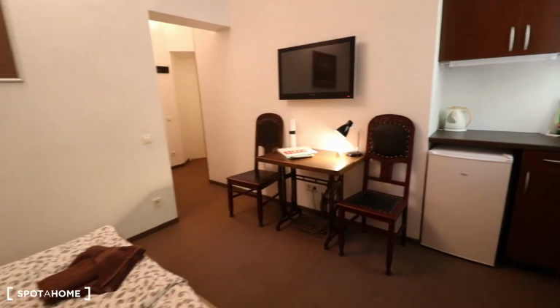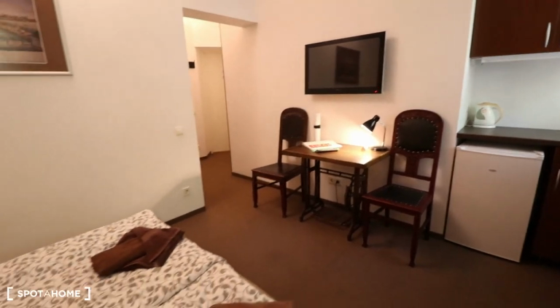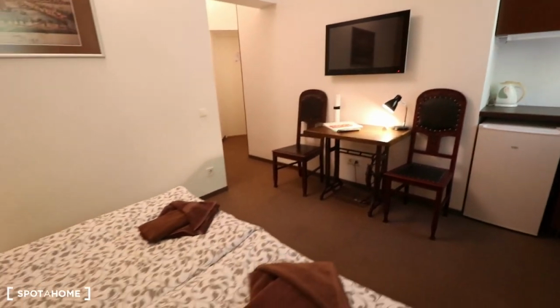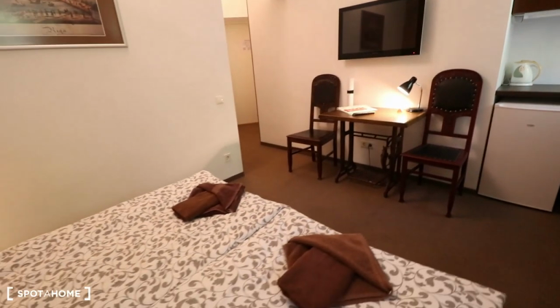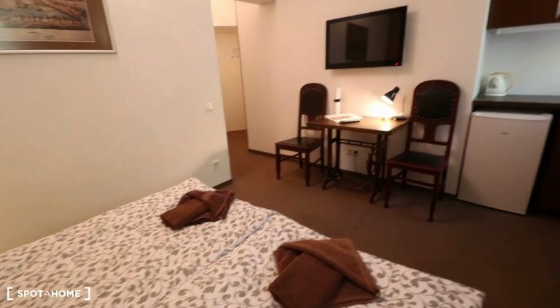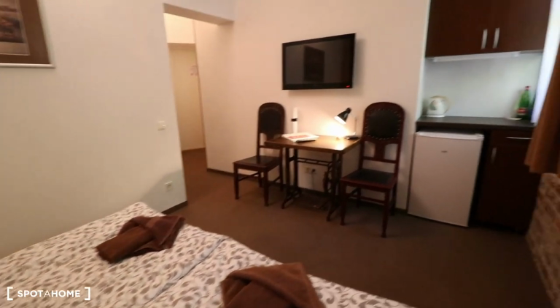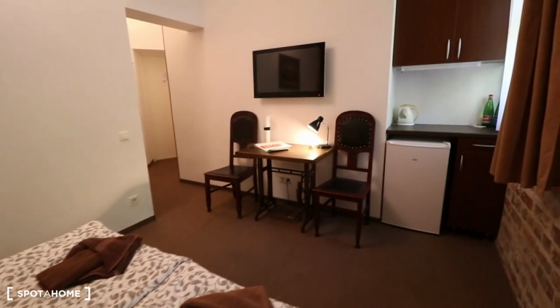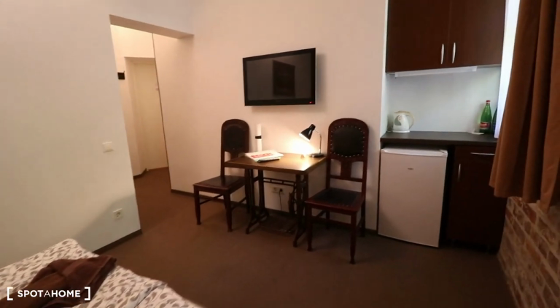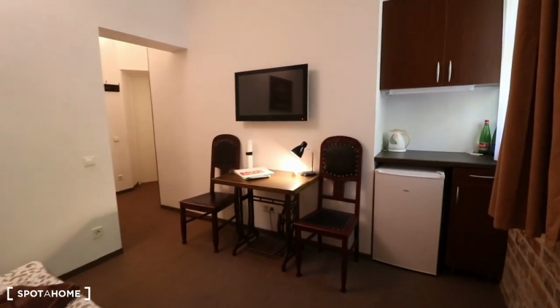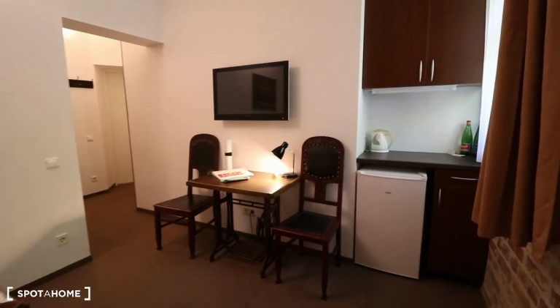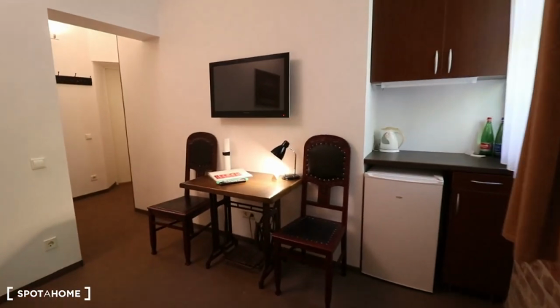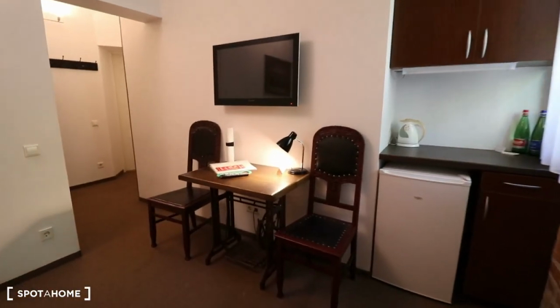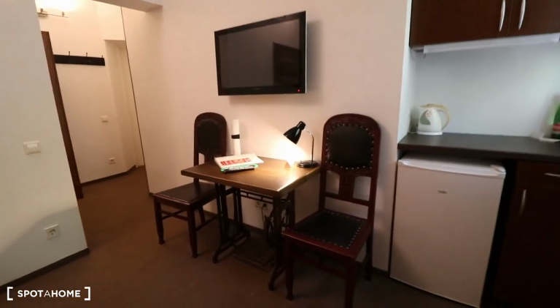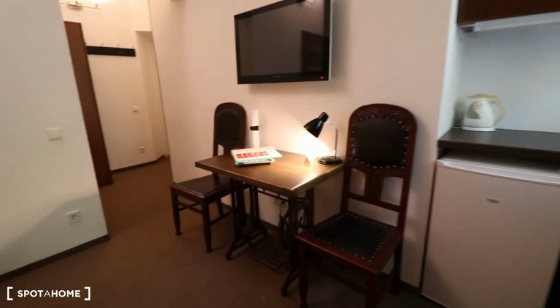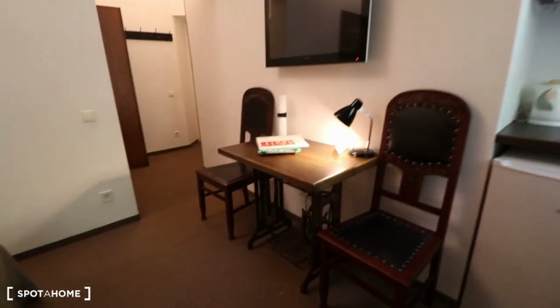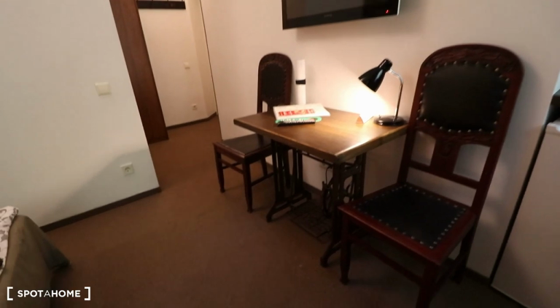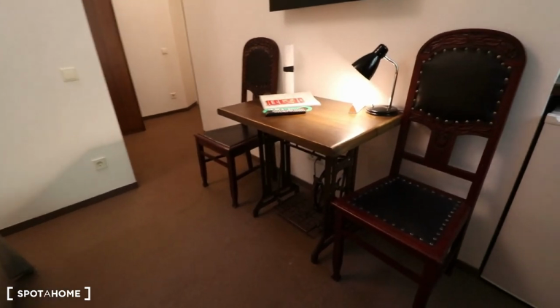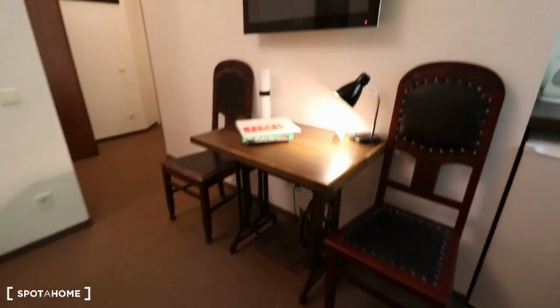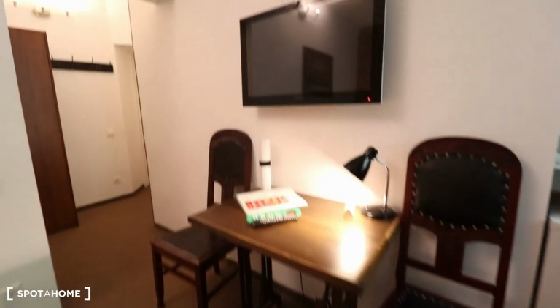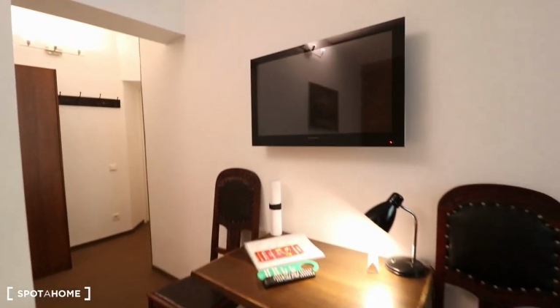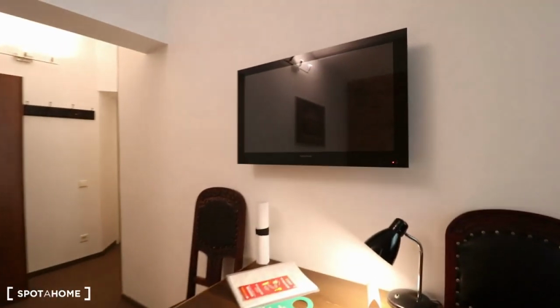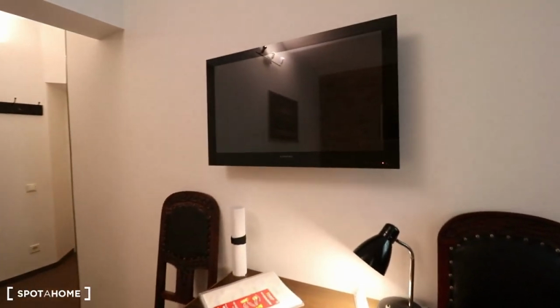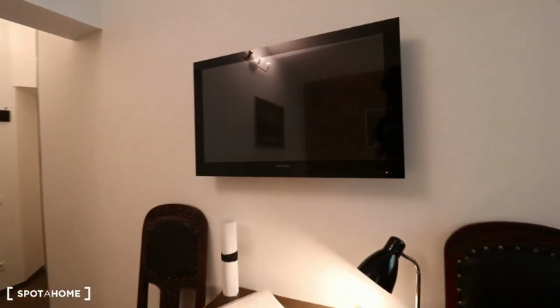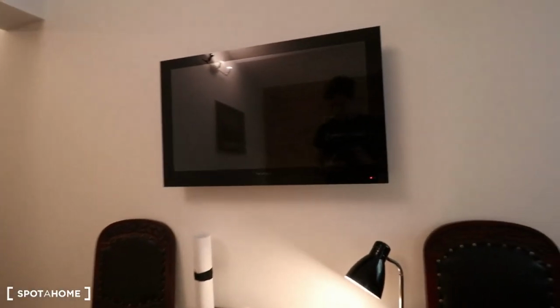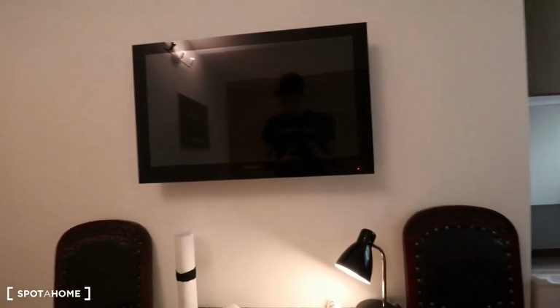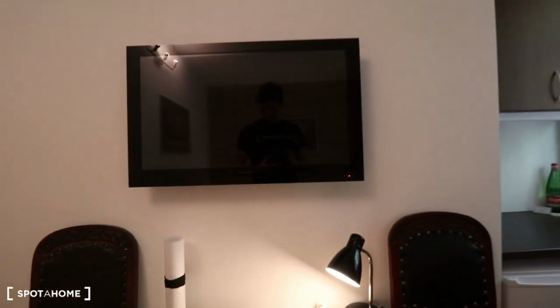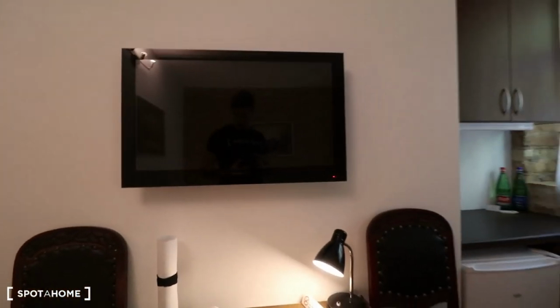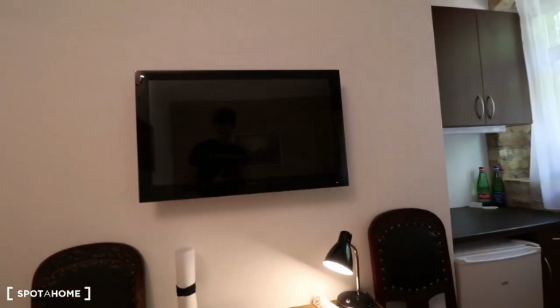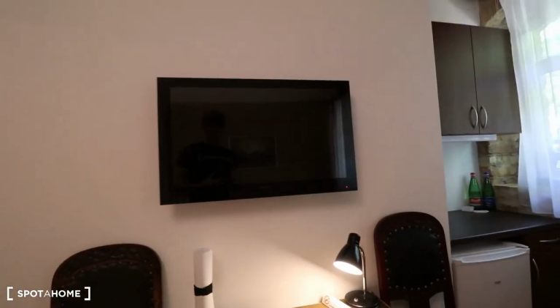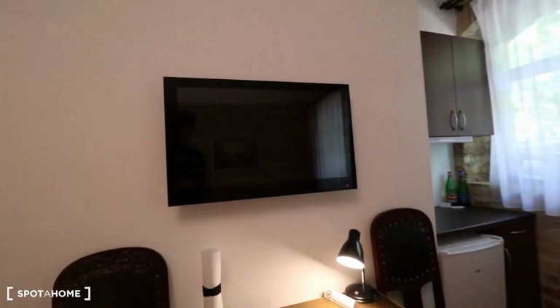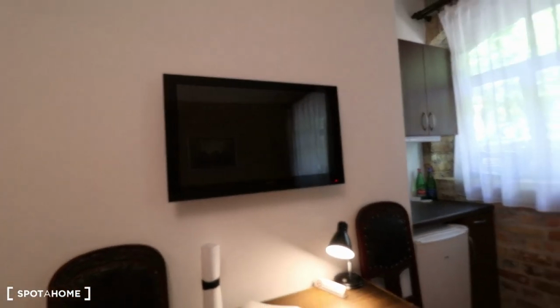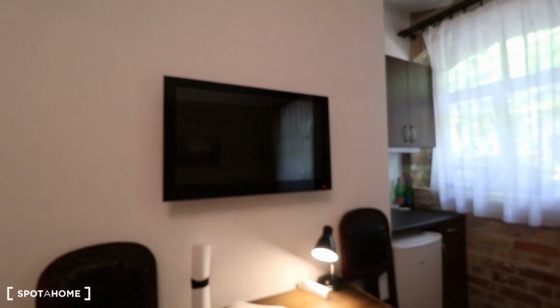Opposite the bed we have a beautiful vintage table and a modern flat screen TV mounted up on the wall.